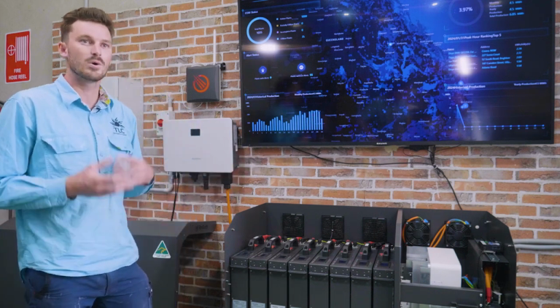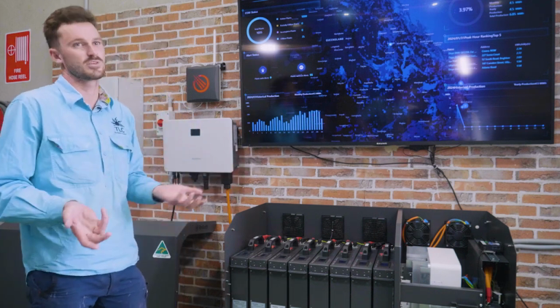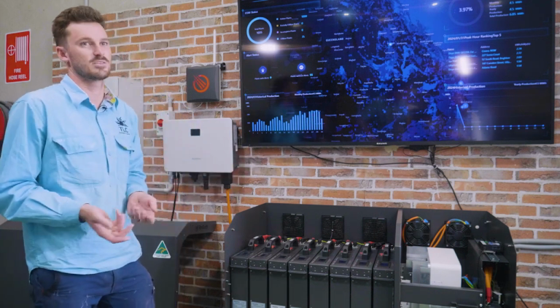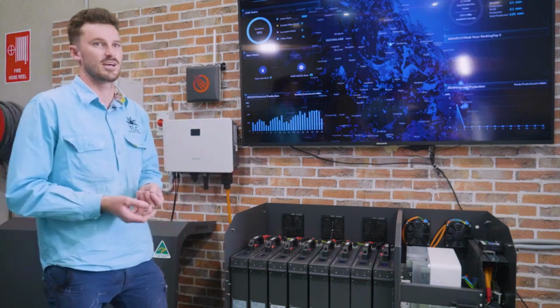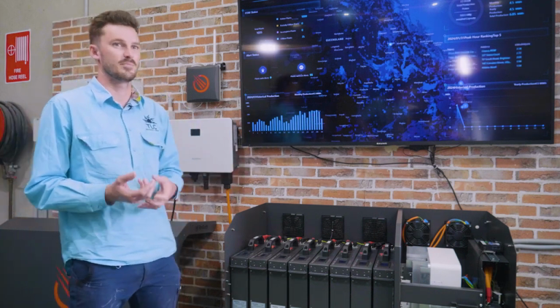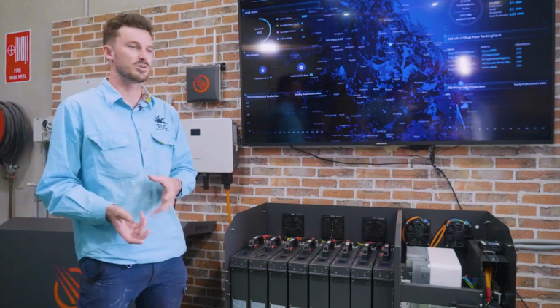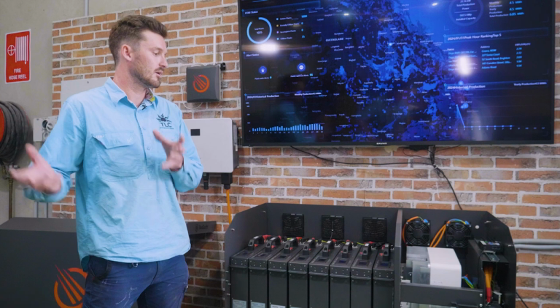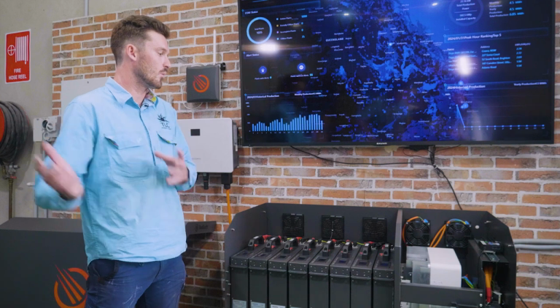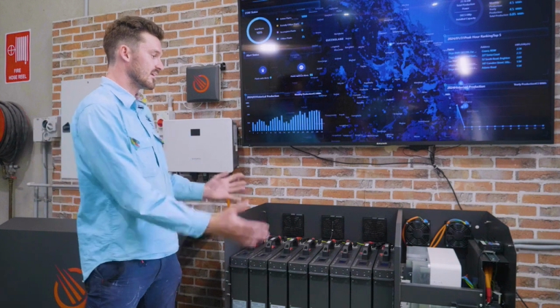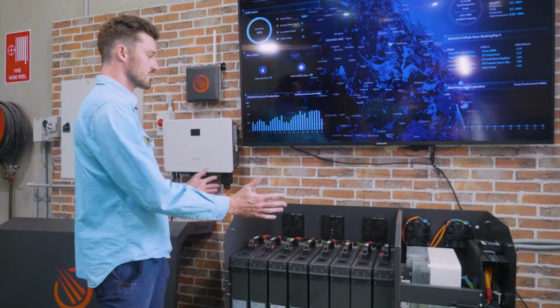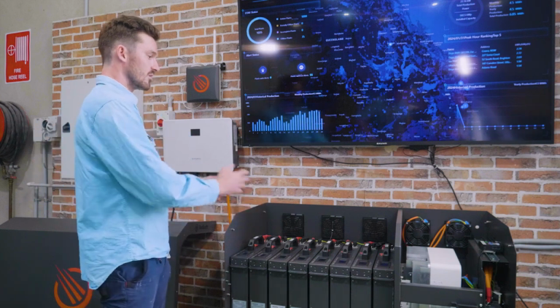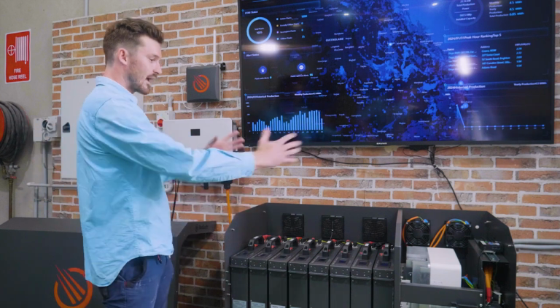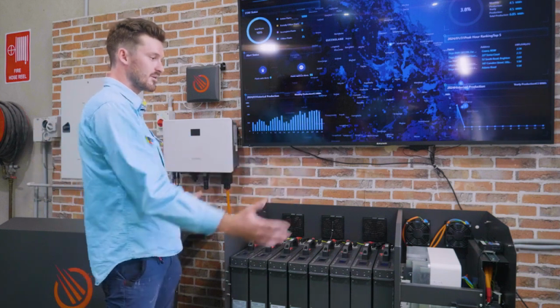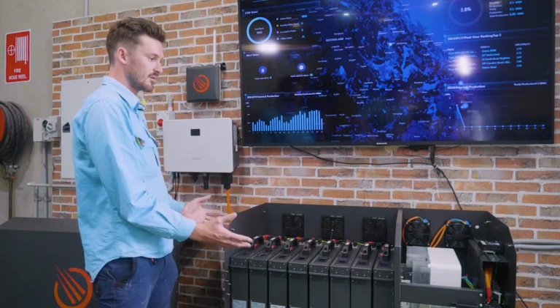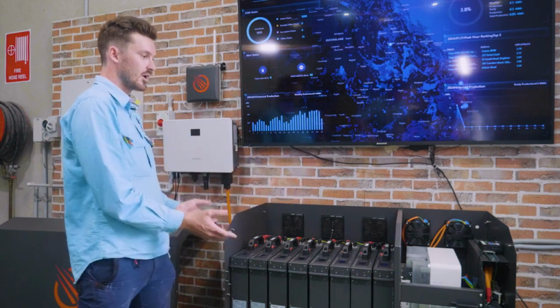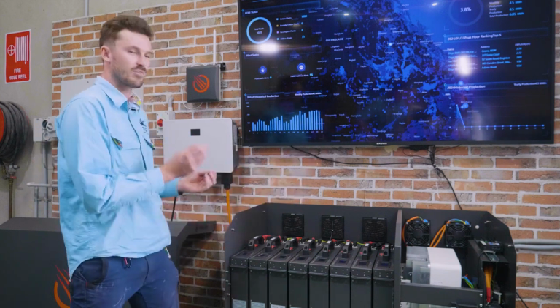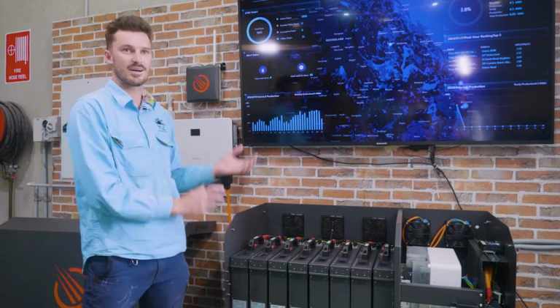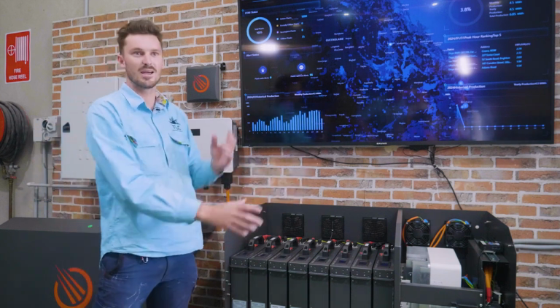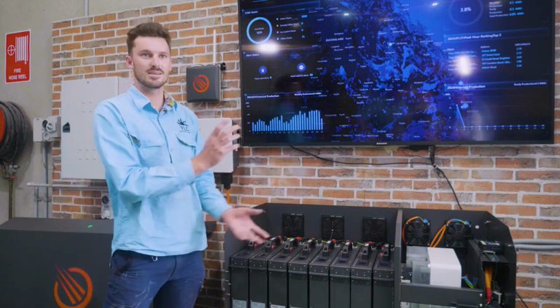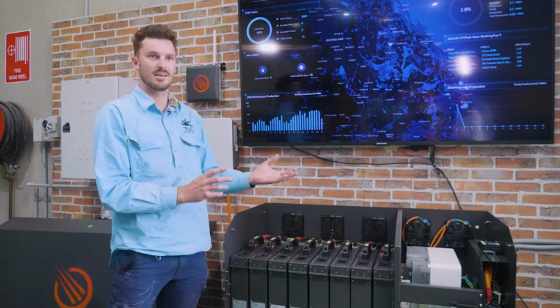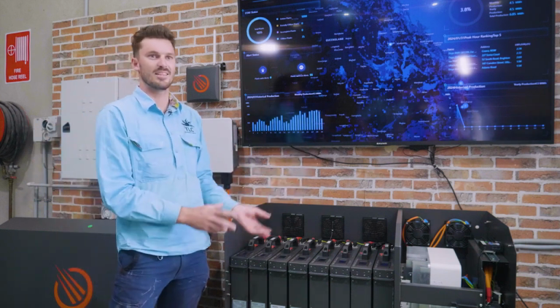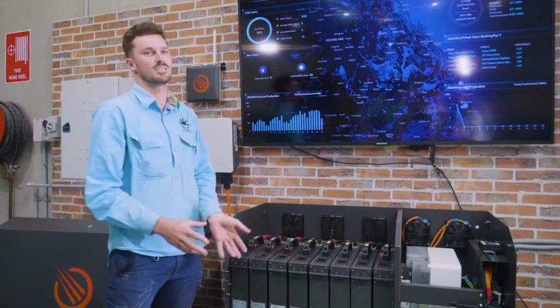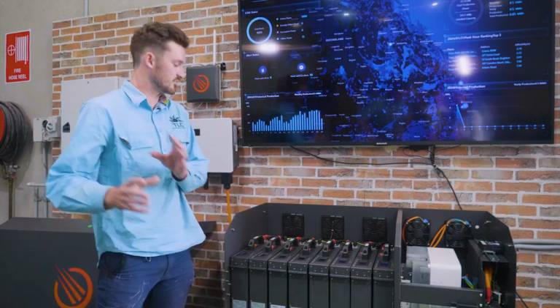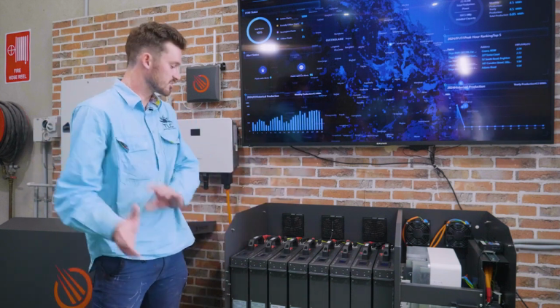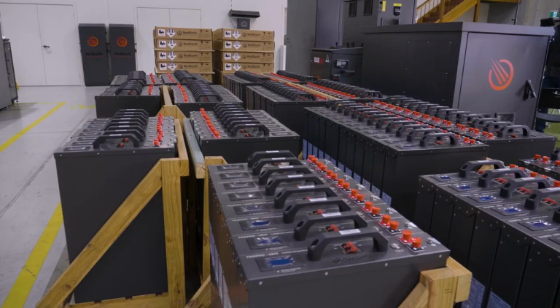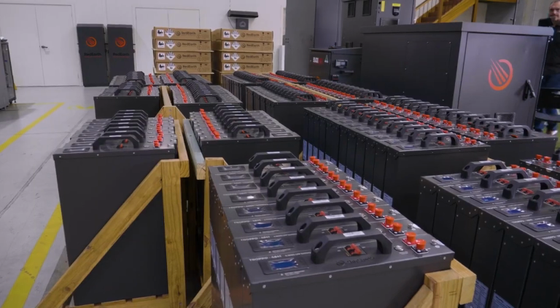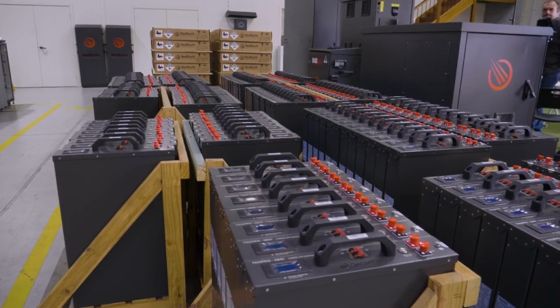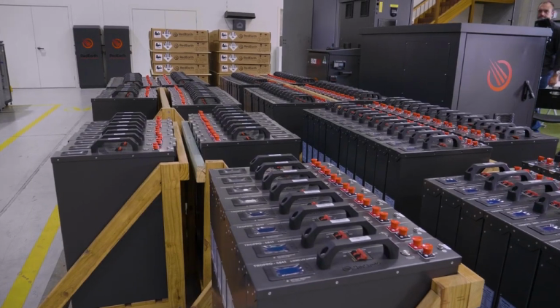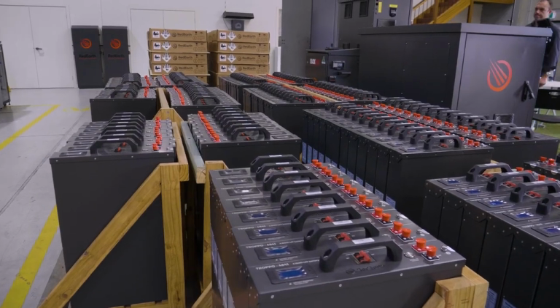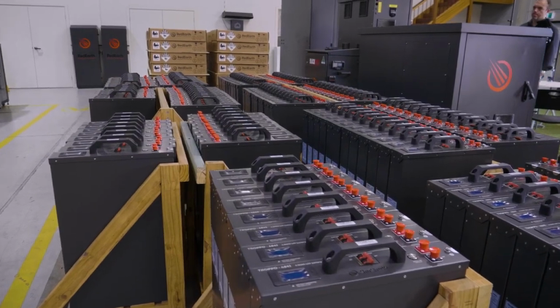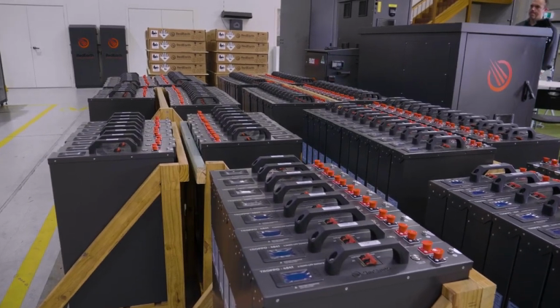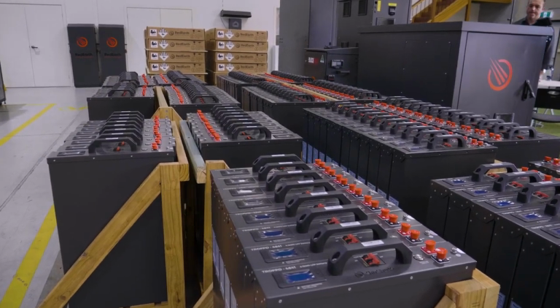Once you've chosen the location of the battery, we install the cabinet, we run all our cable in, and then we continue to slide in our batteries, which is probably the easiest part of the job.